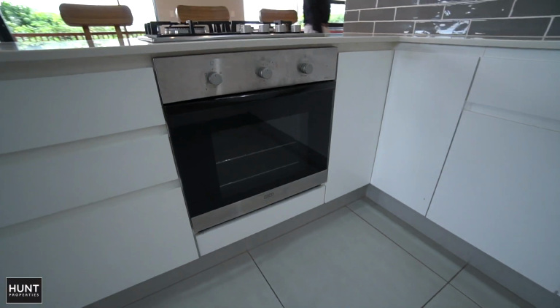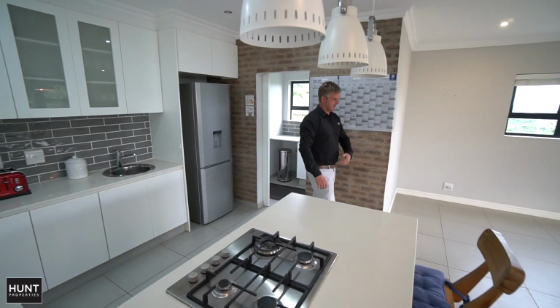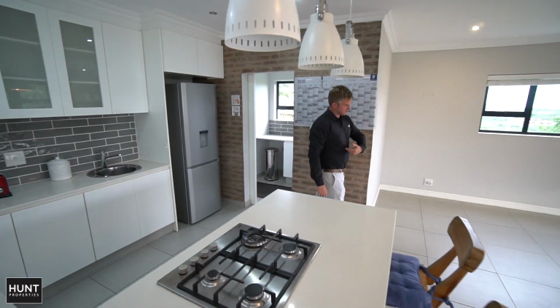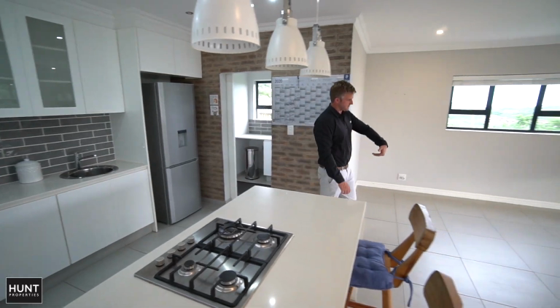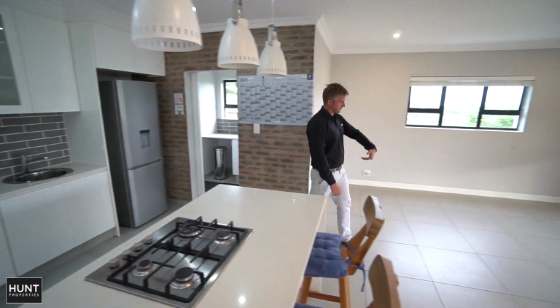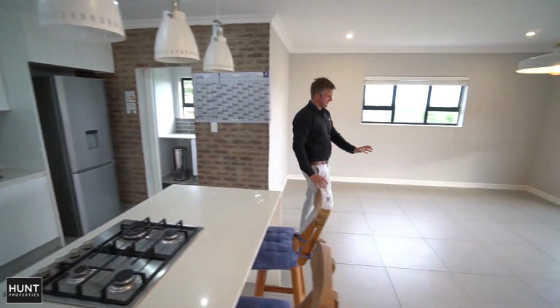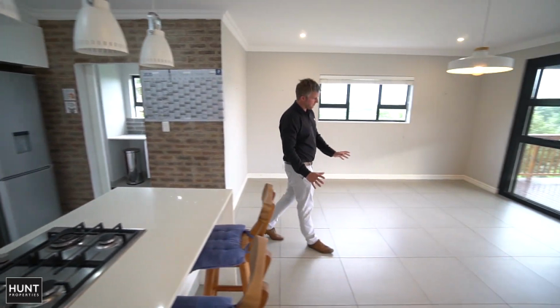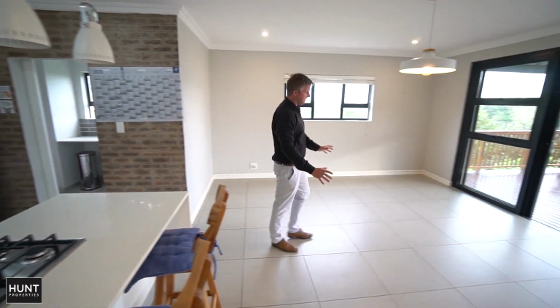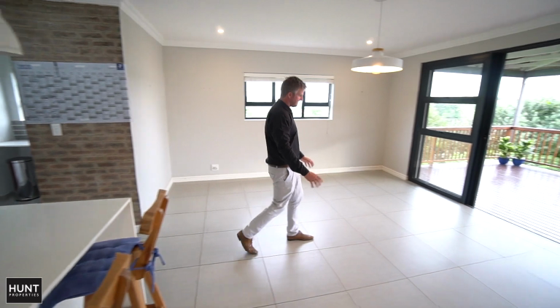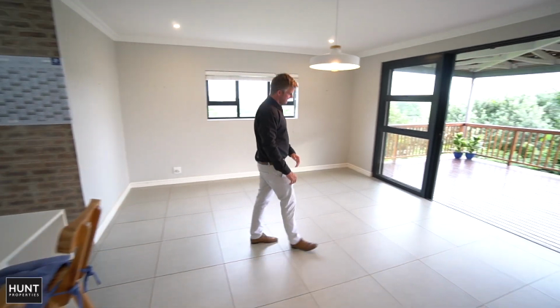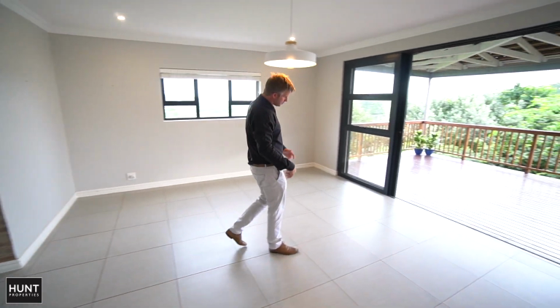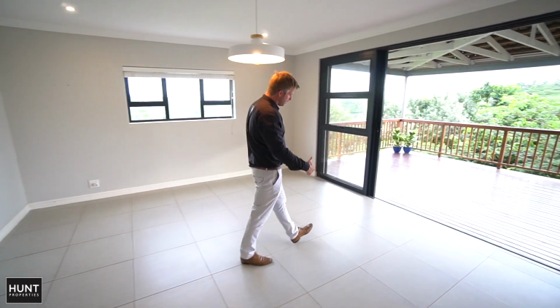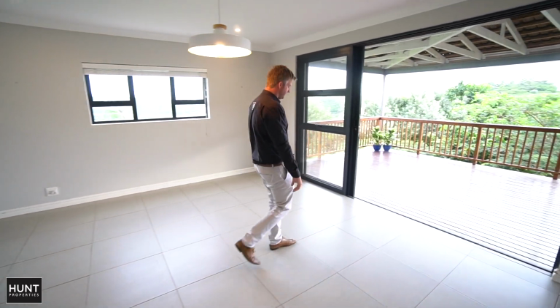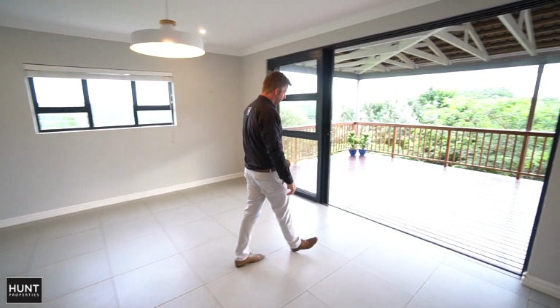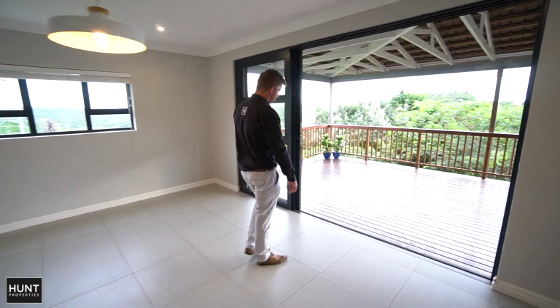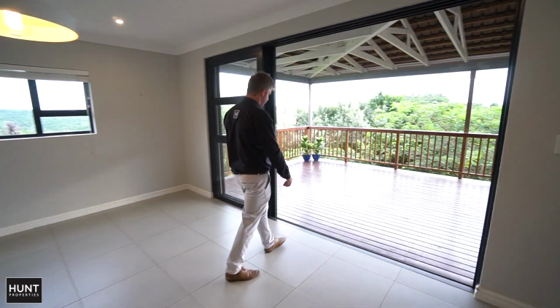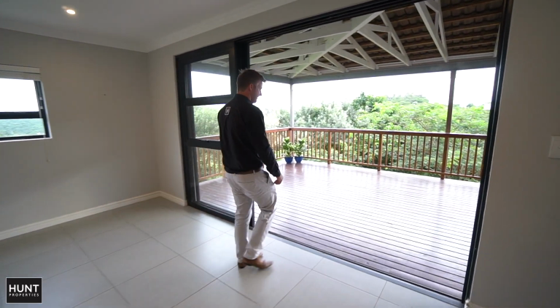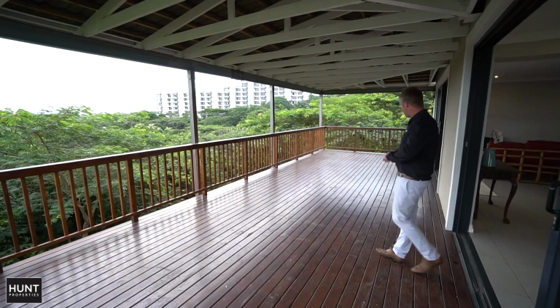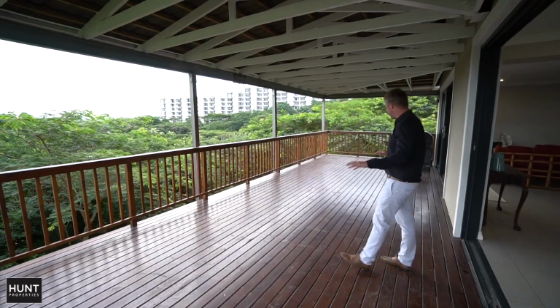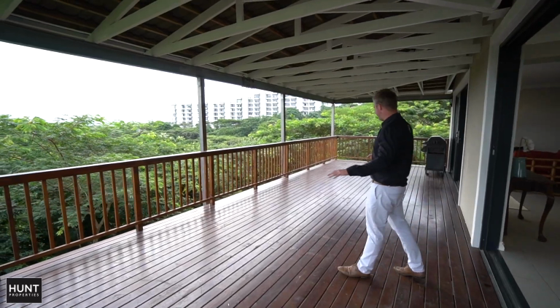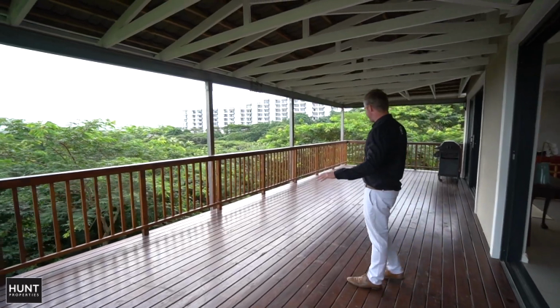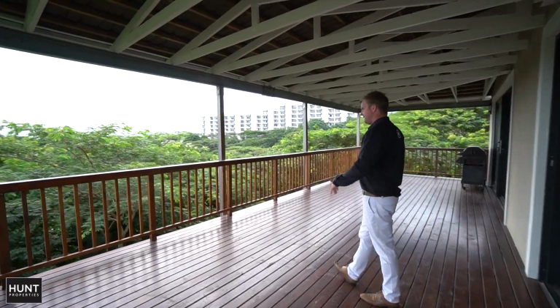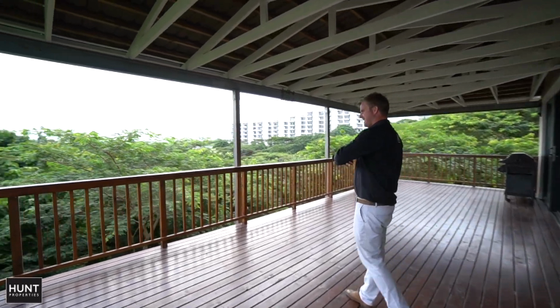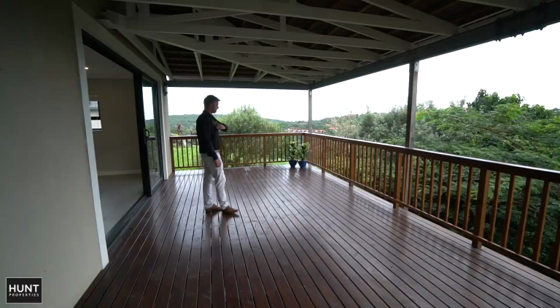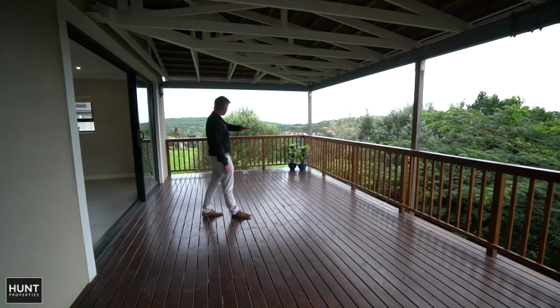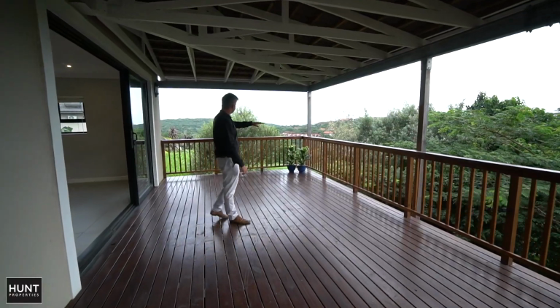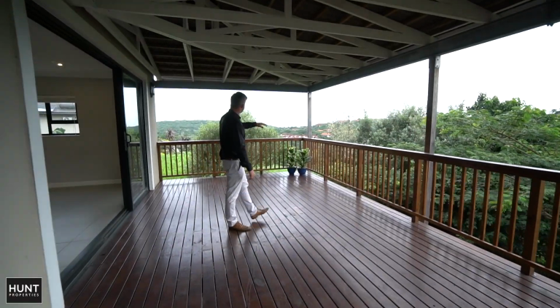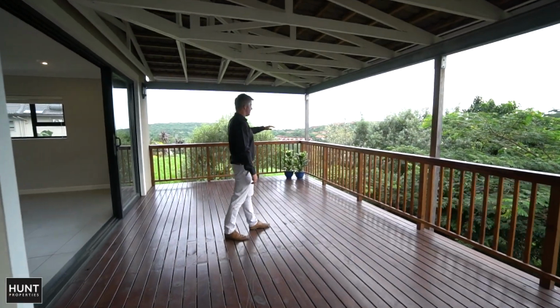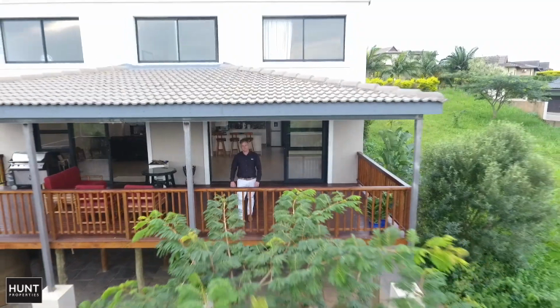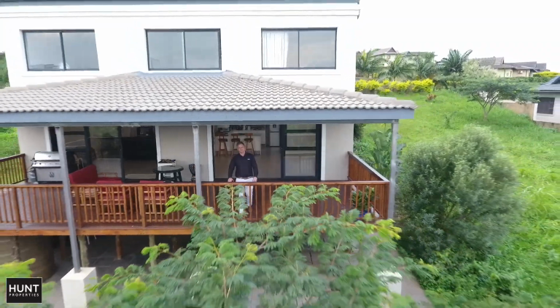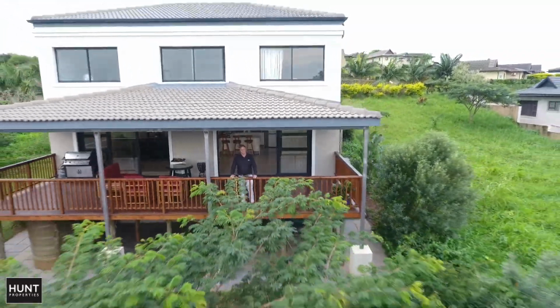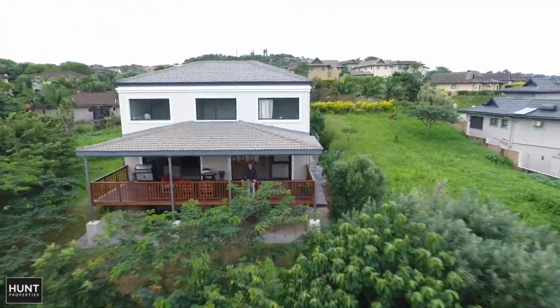This opens out onto your dining room area, and in turn opens out onto this vast decked area that has spectacular views across this indigenous forest.